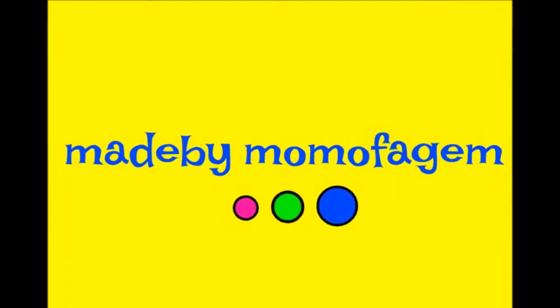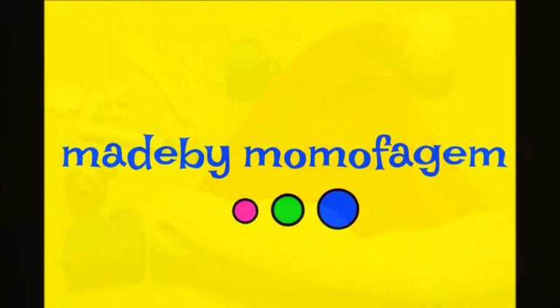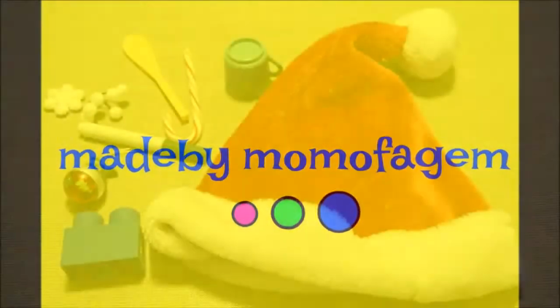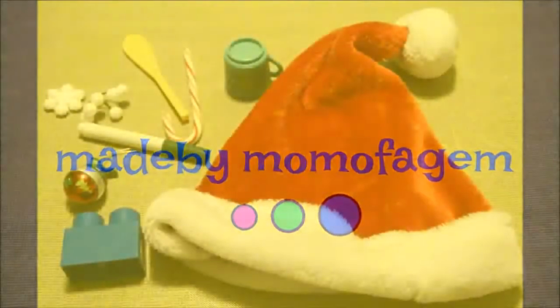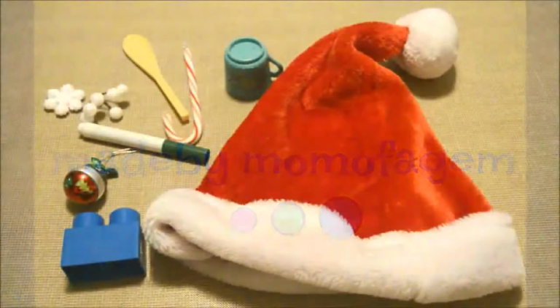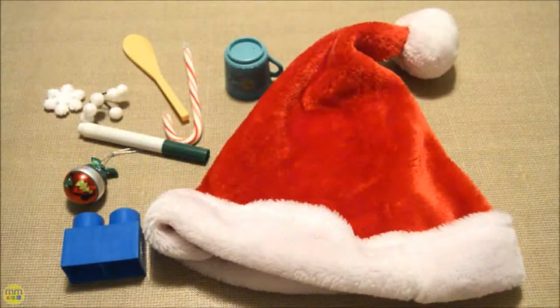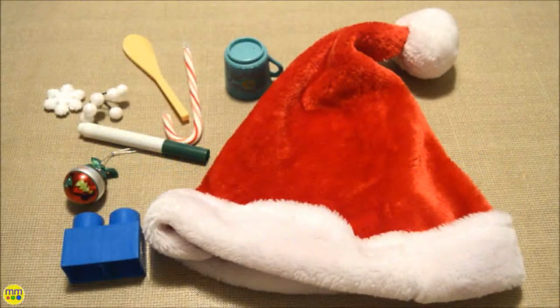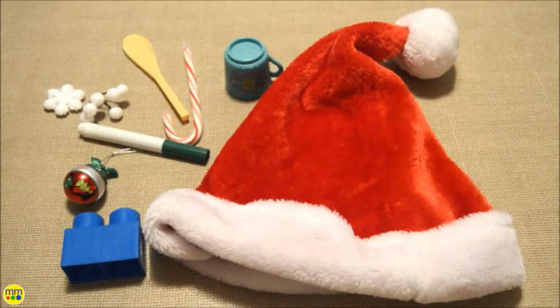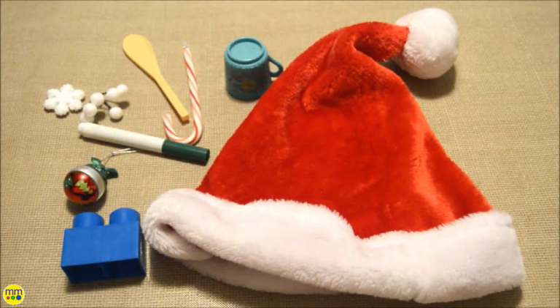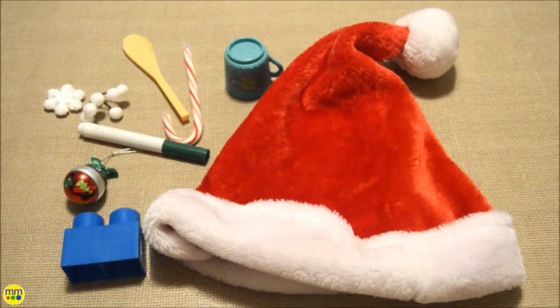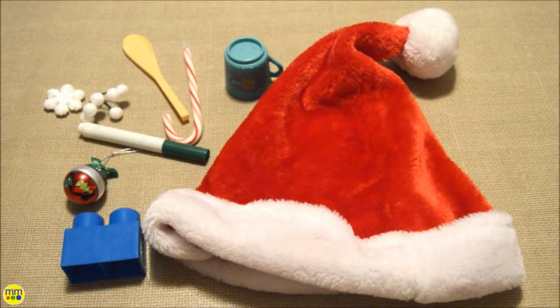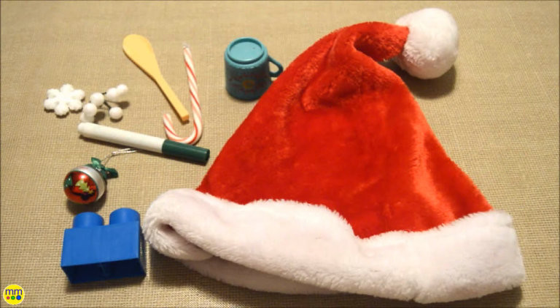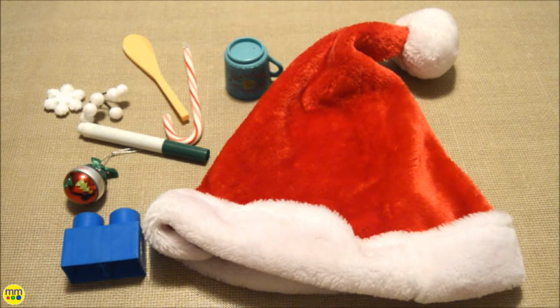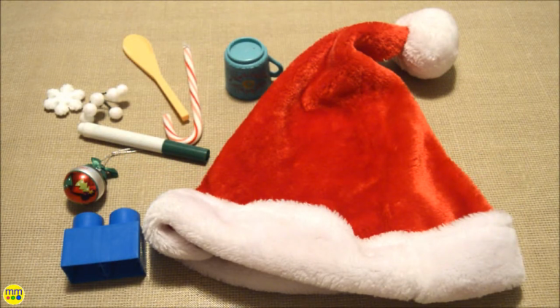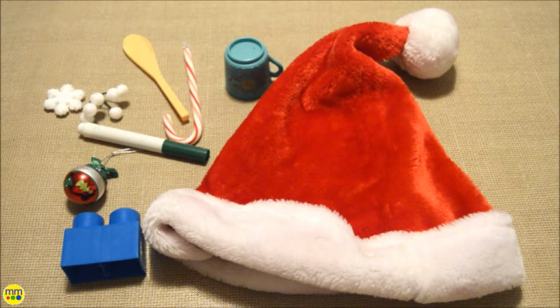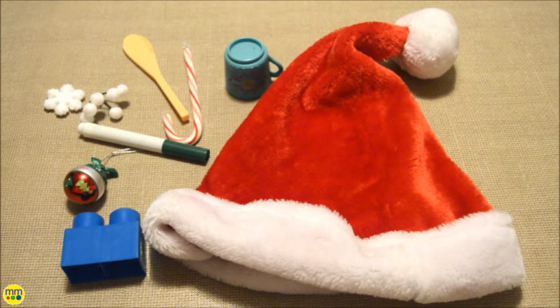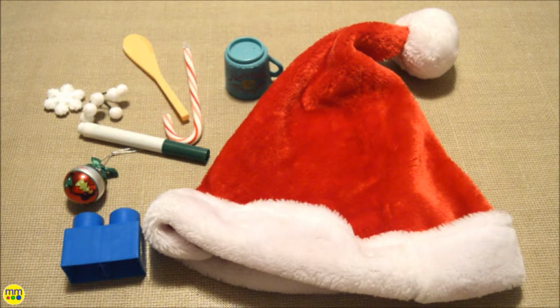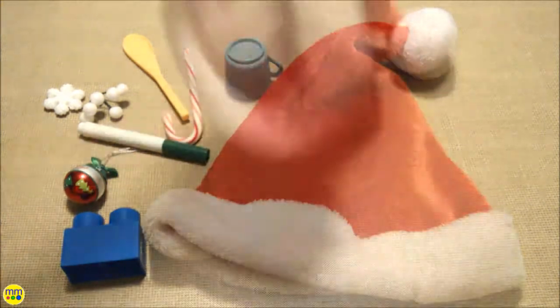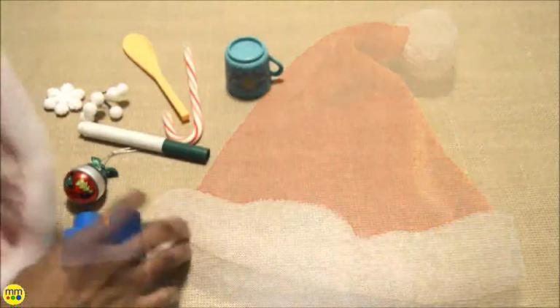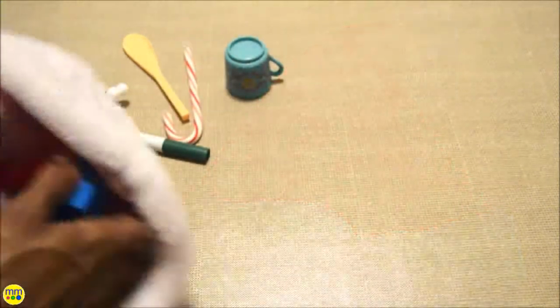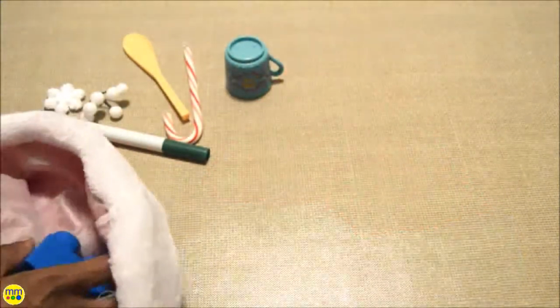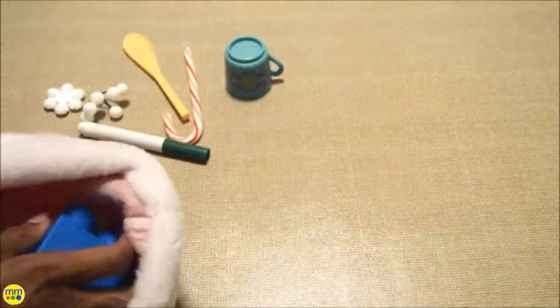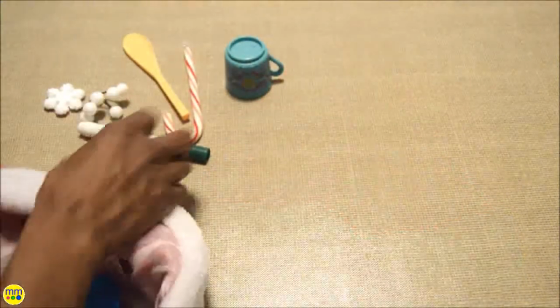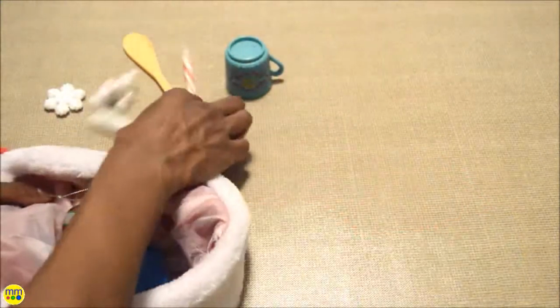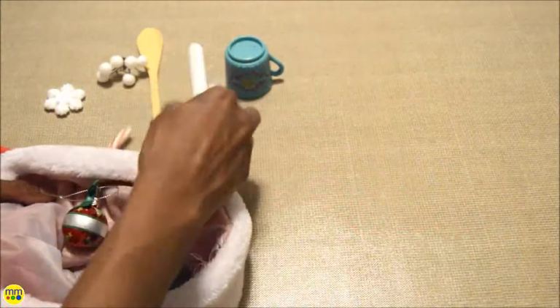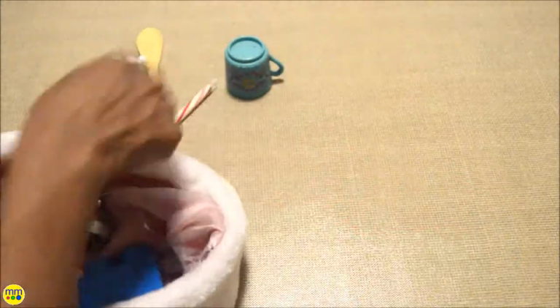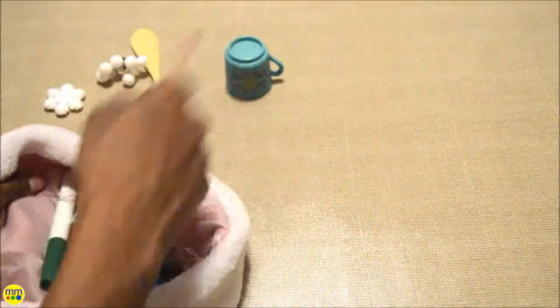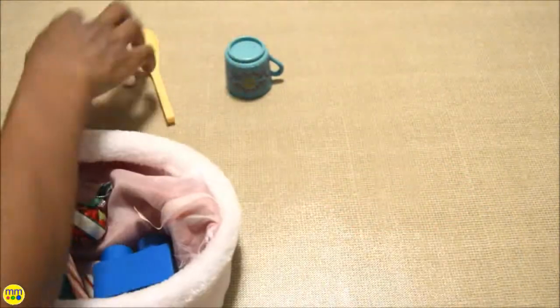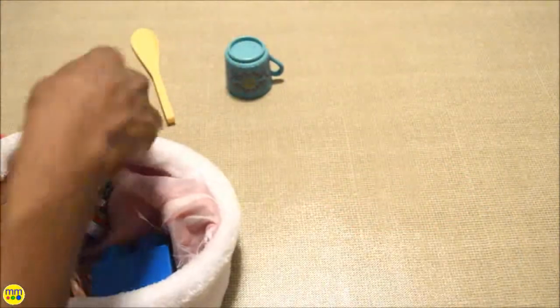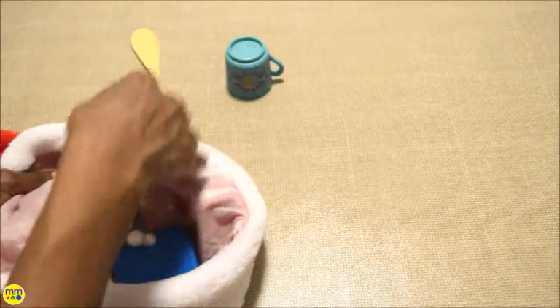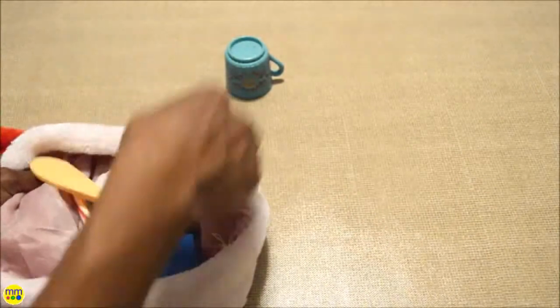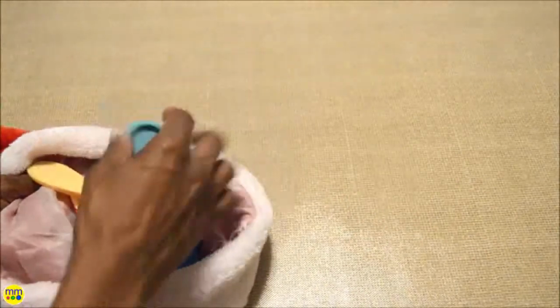Here is an easy sensory craft that you can complete for your kids. You need a Santa hat and random items from around your home. Feel the hat and have your kids insert one hand in and try to guess the item based on what they feel.